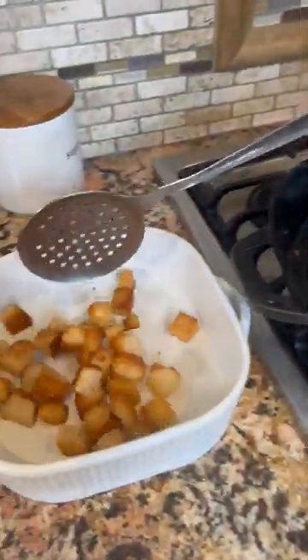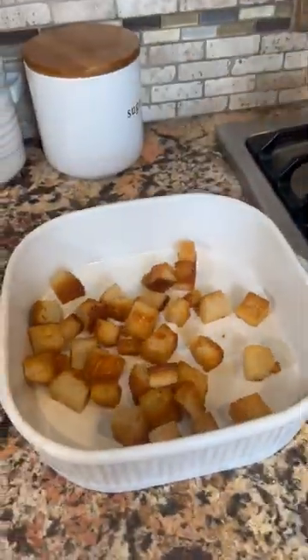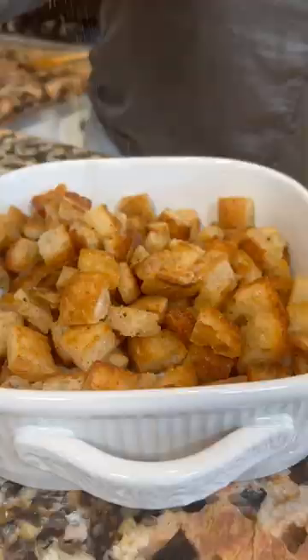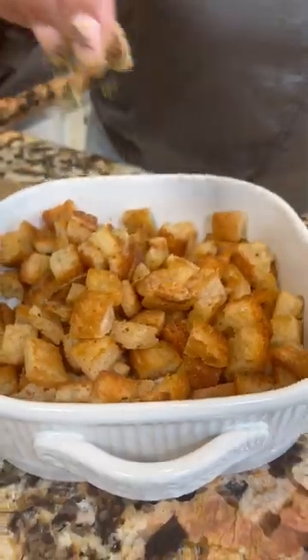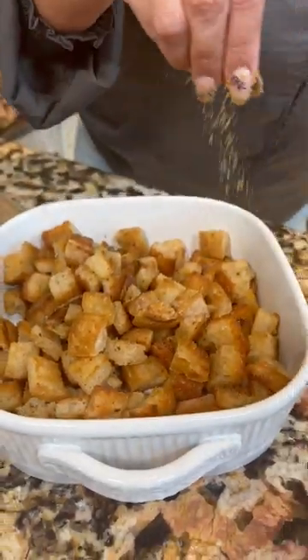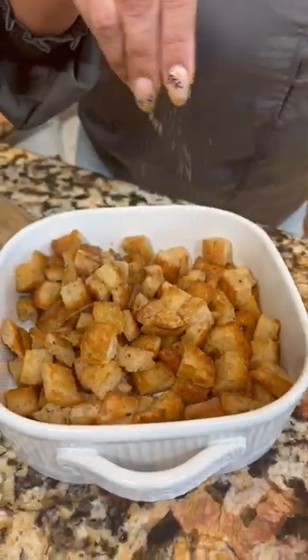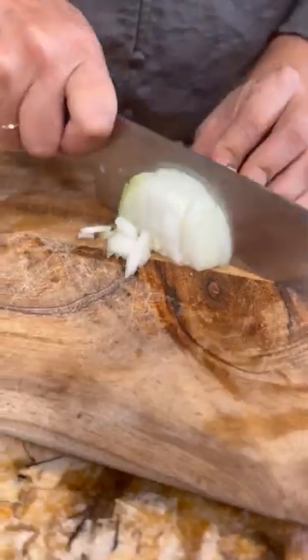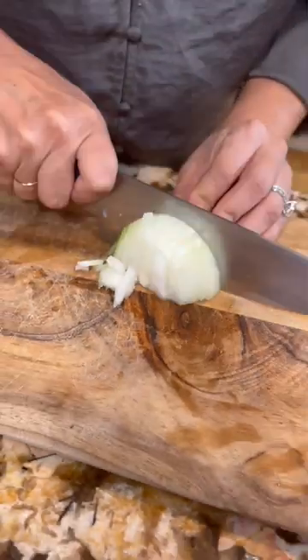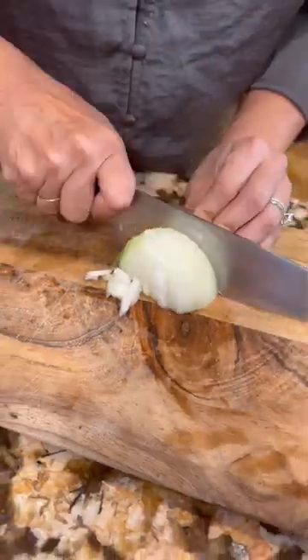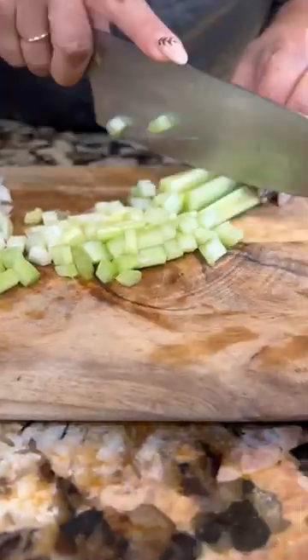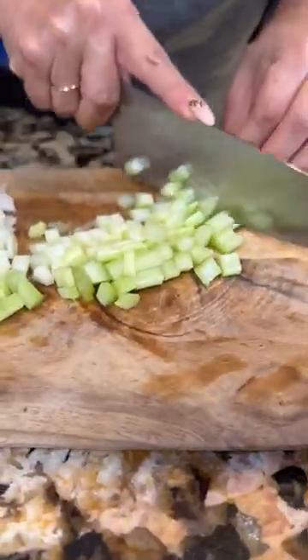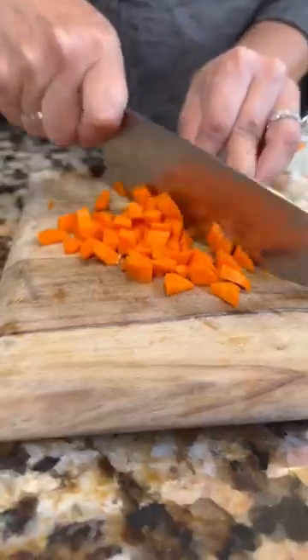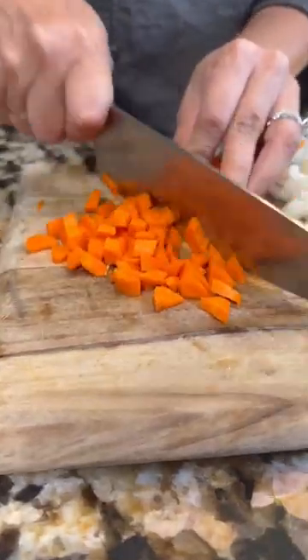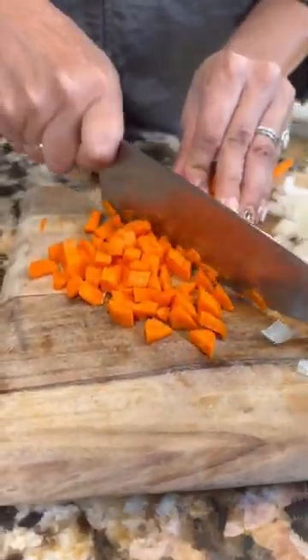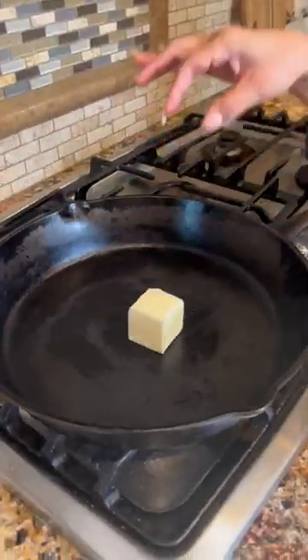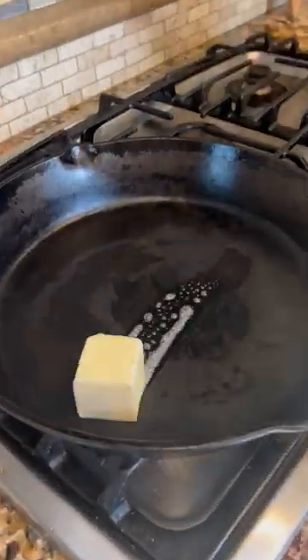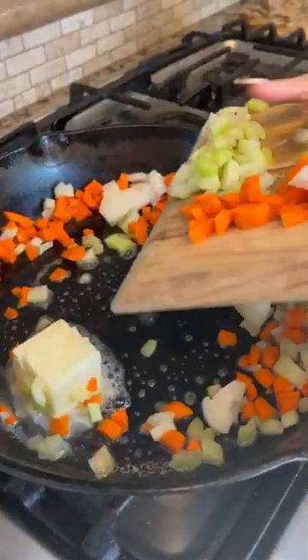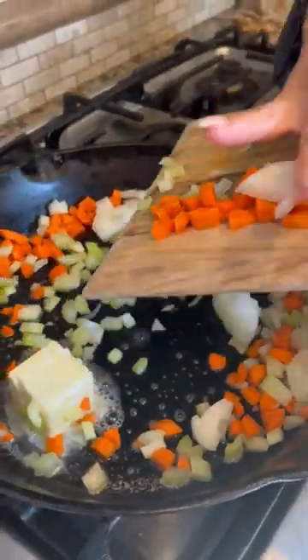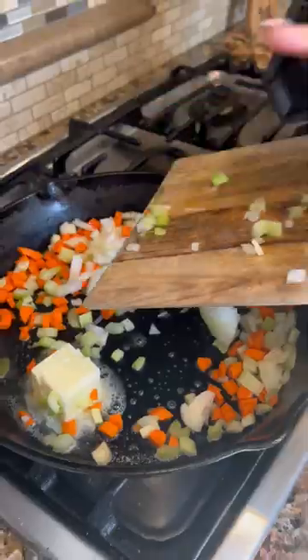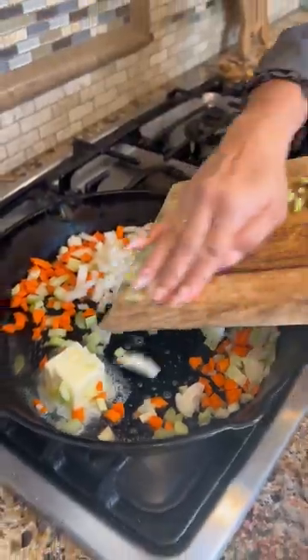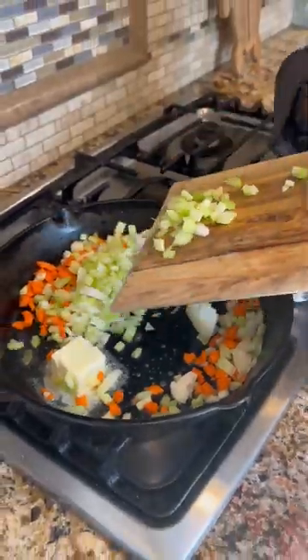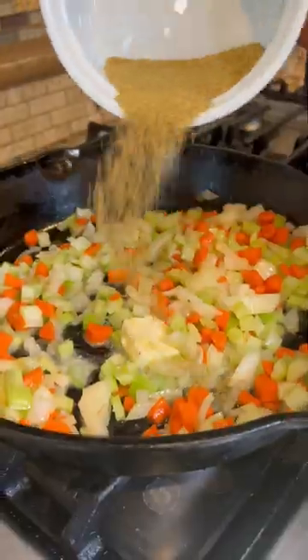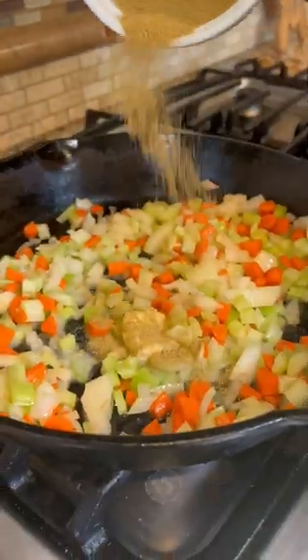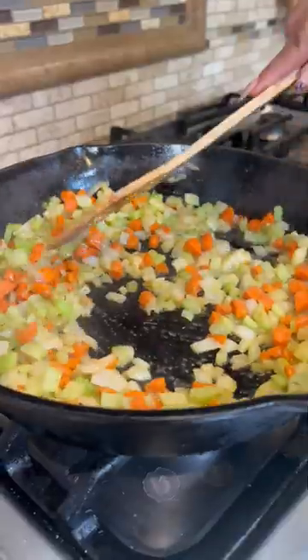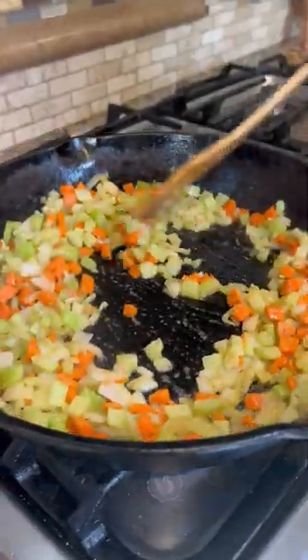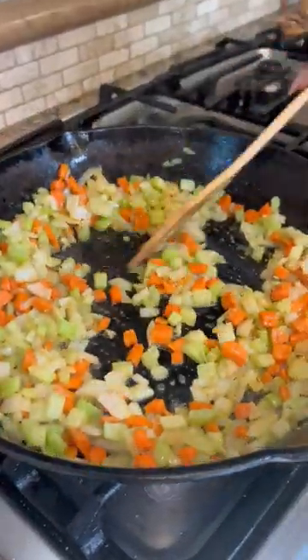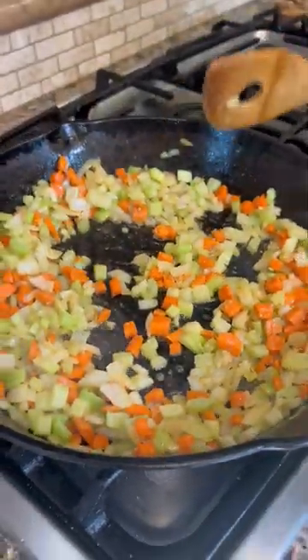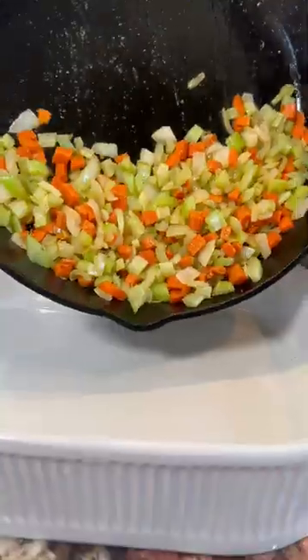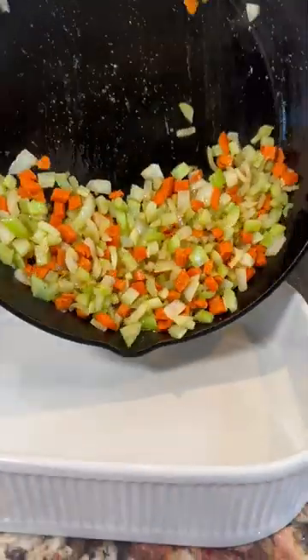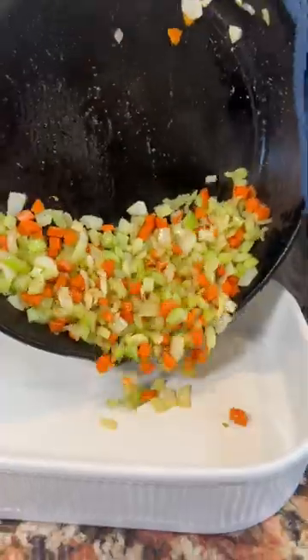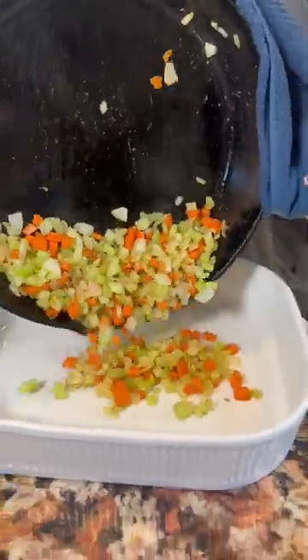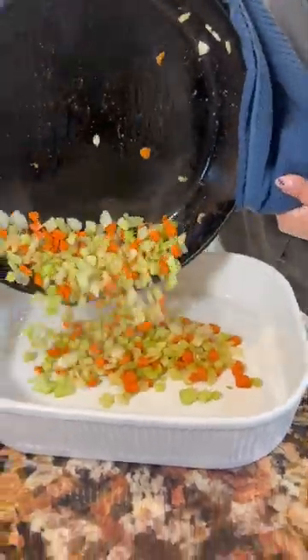Transfer the croutons to the dish immediately and season your bread. Dice the onion, celery, and carrots. Melt the butter, add the carrots, onion, and celery. Add more seasoning — two minutes and this is ready. Now transfer to the baking dish.